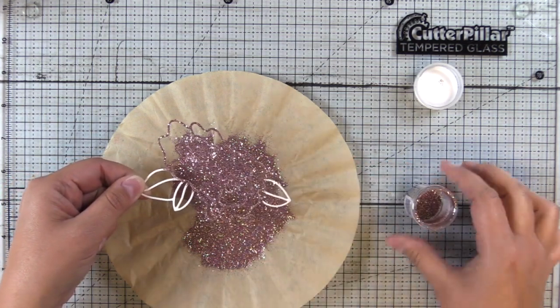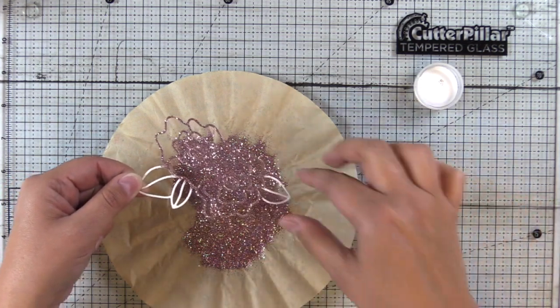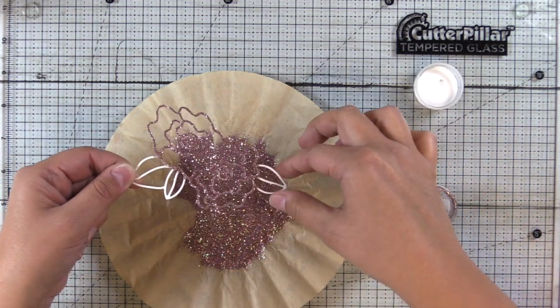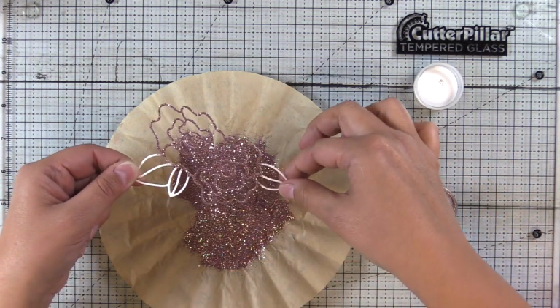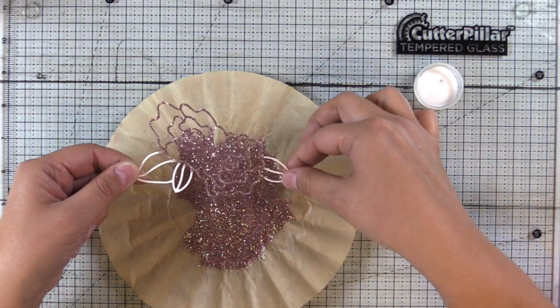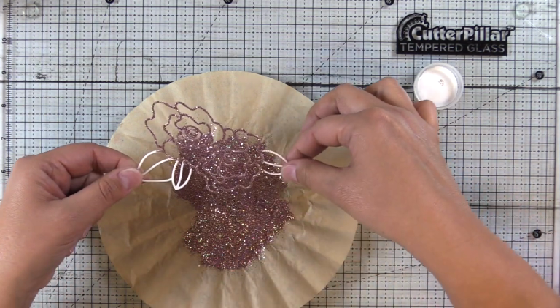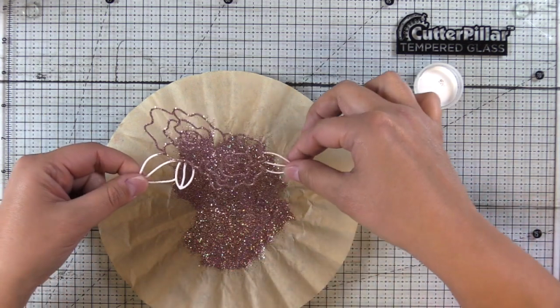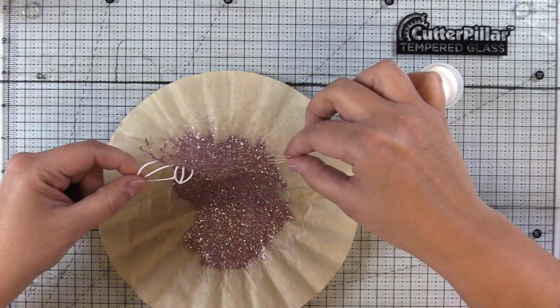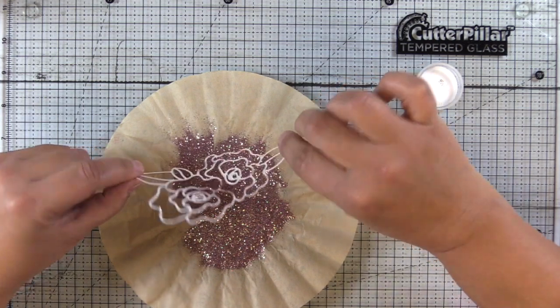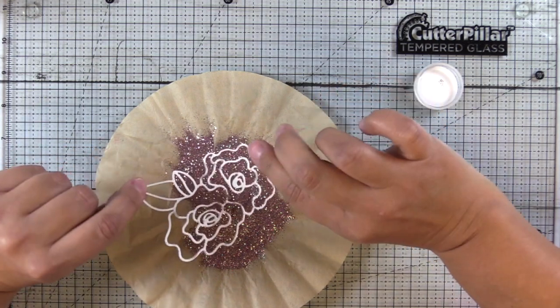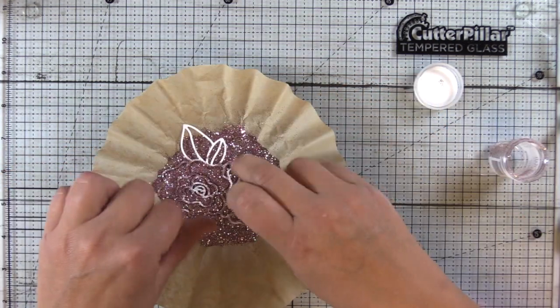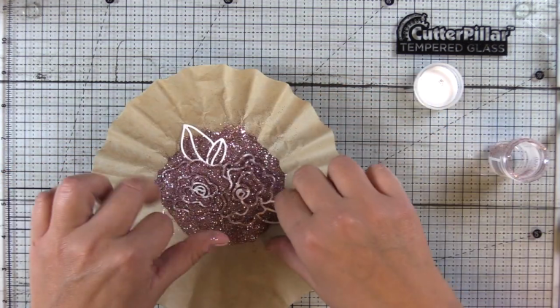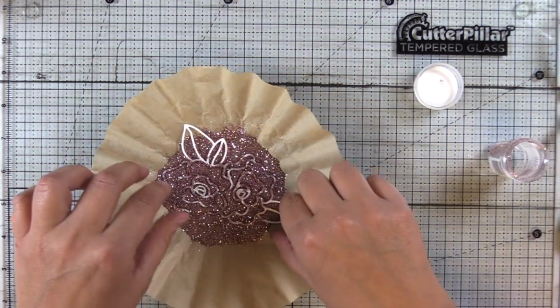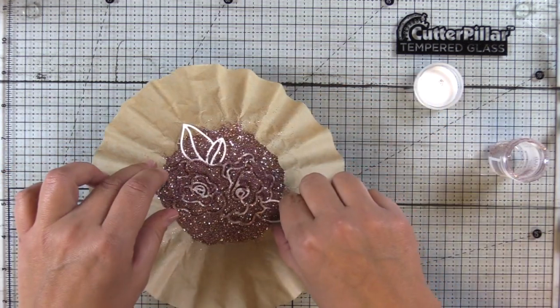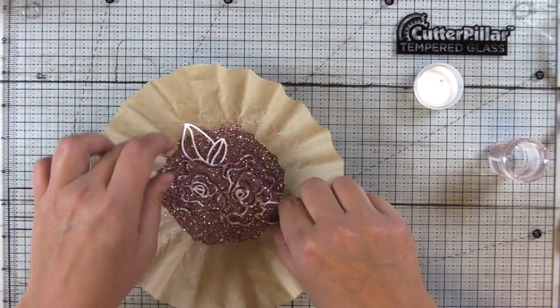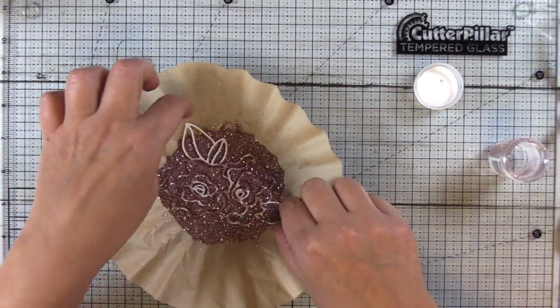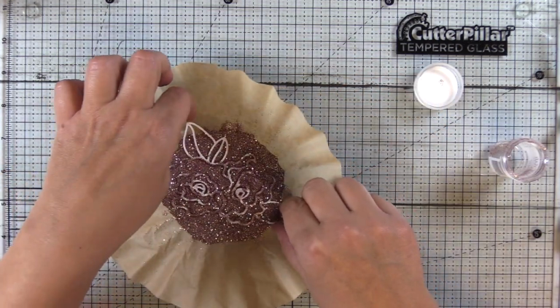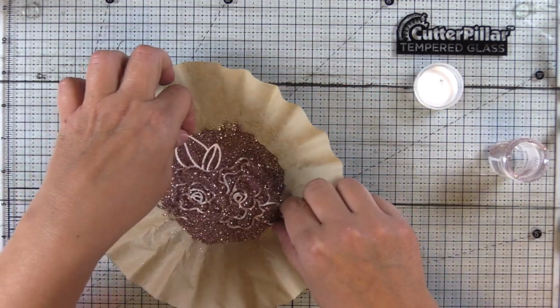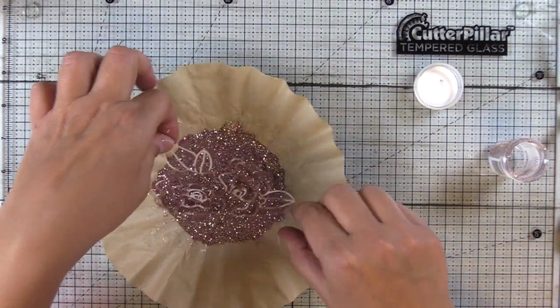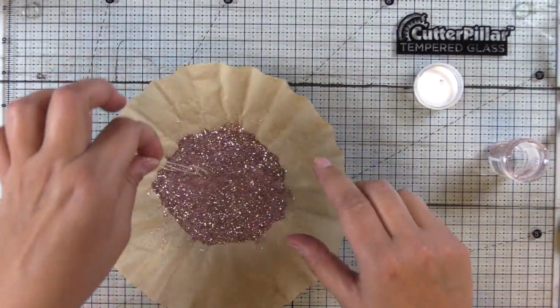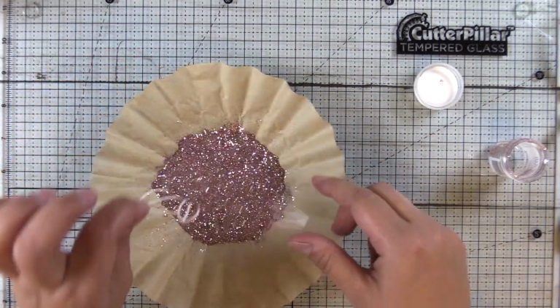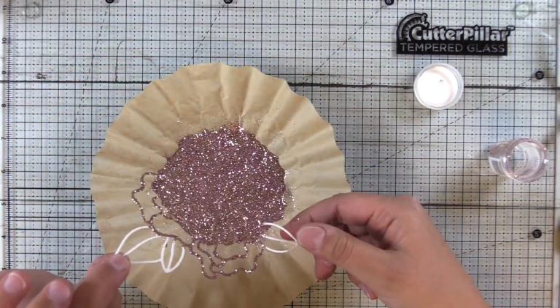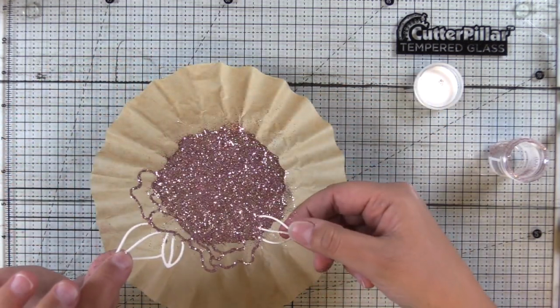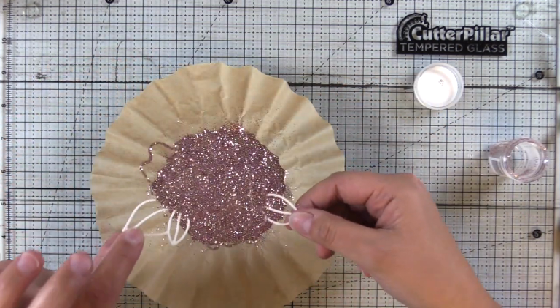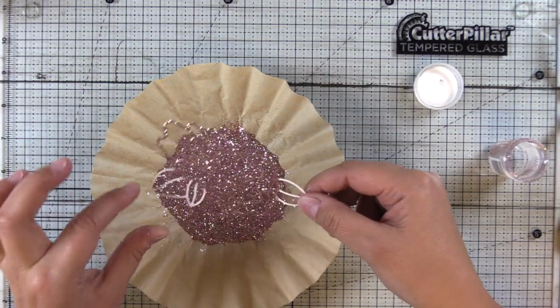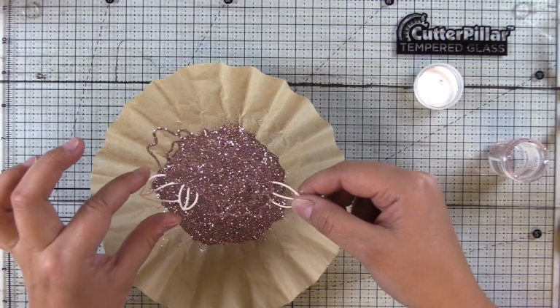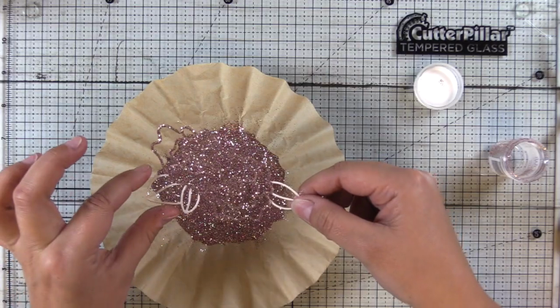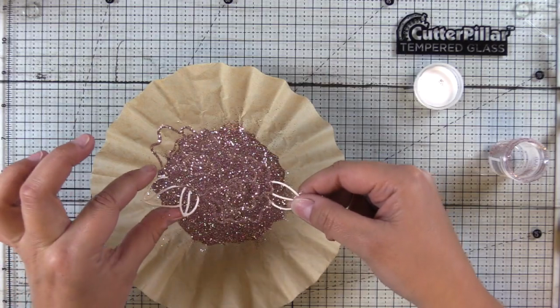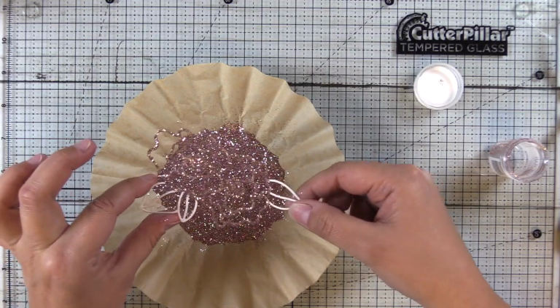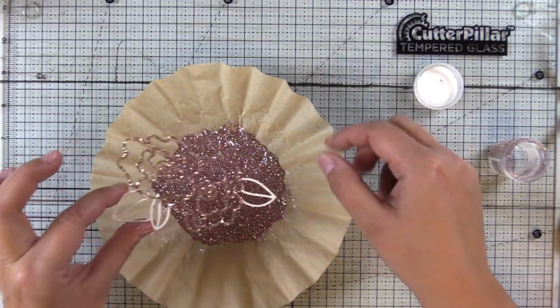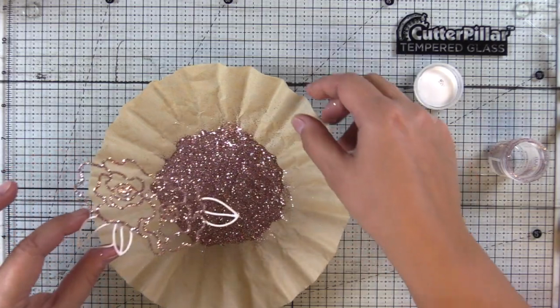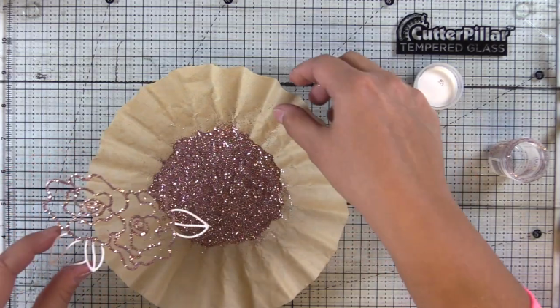So I'm going to knock off a little bit of excess just by tipping it over. You can see that's where I turned it over and kind of just pressed it in there. And then we'll go ahead and heat set this.